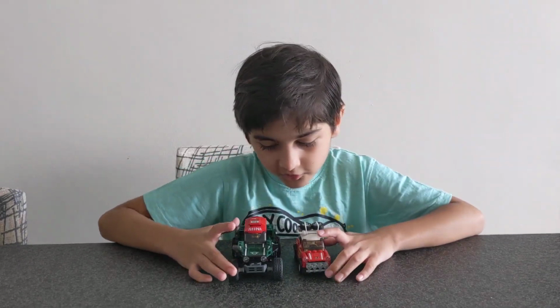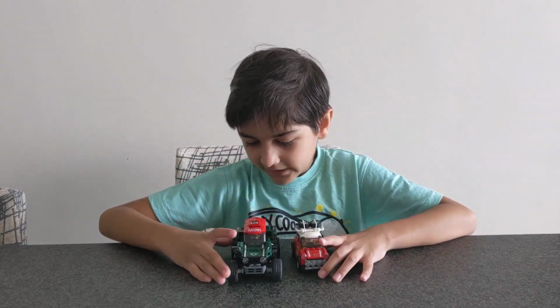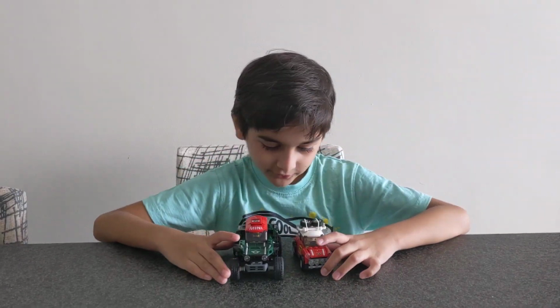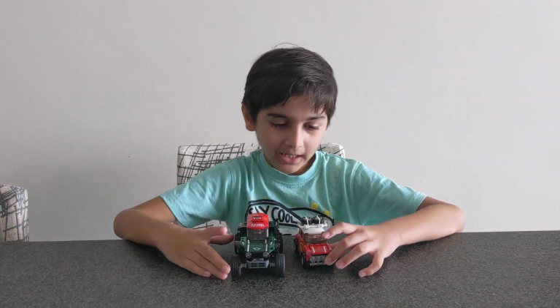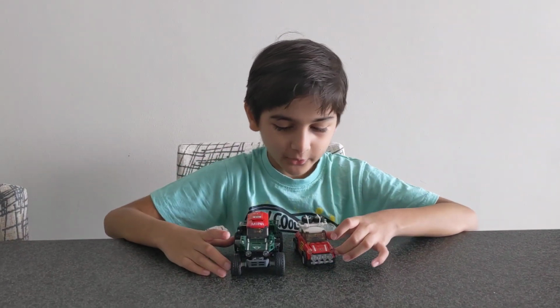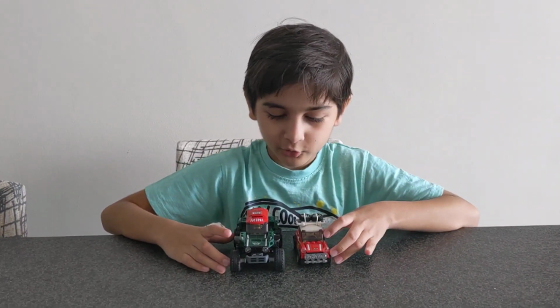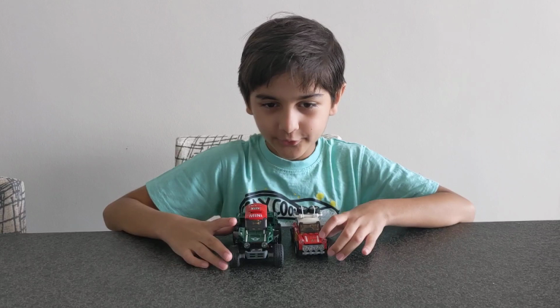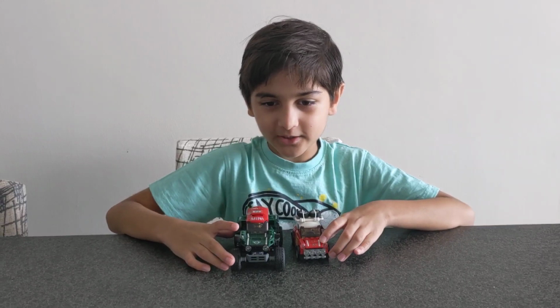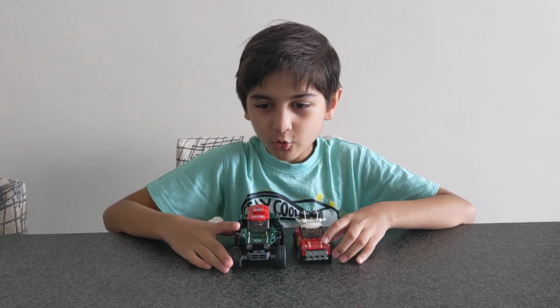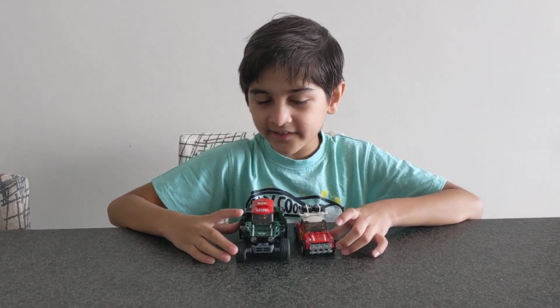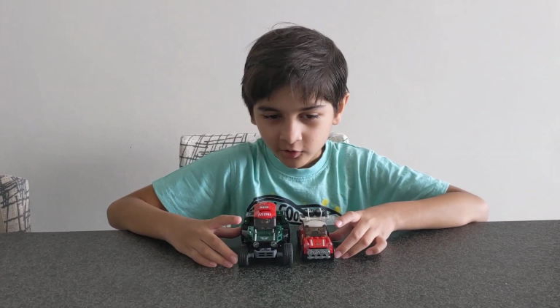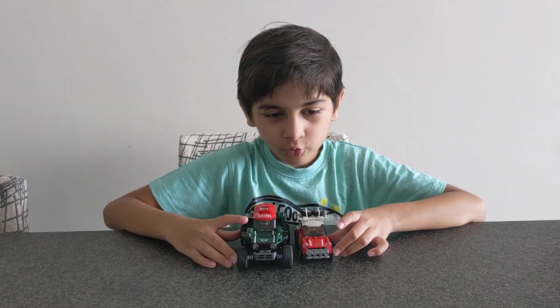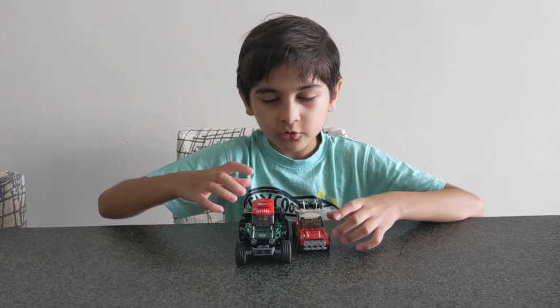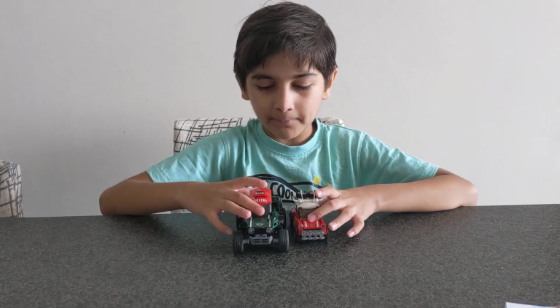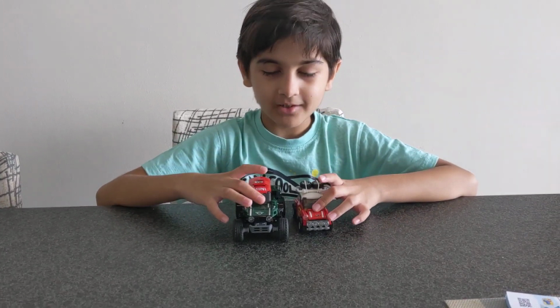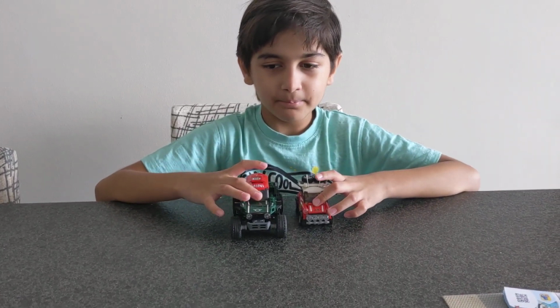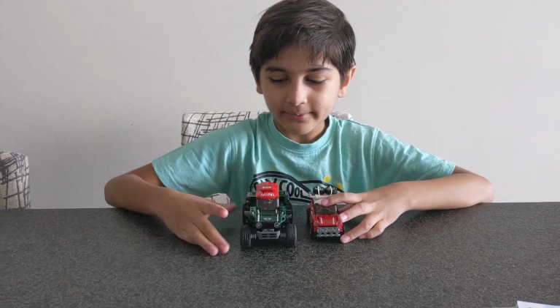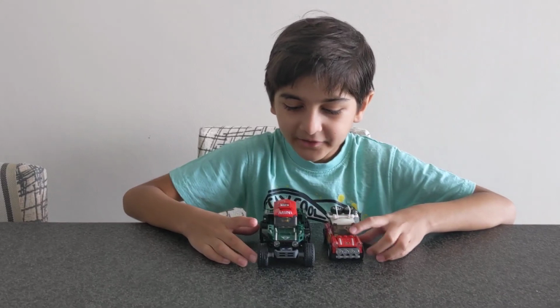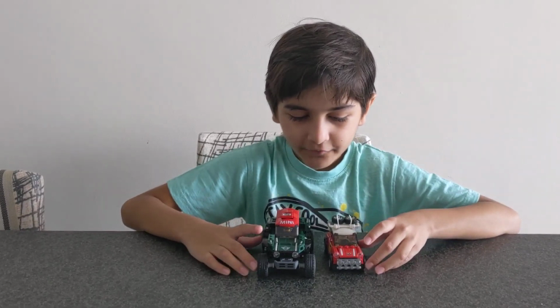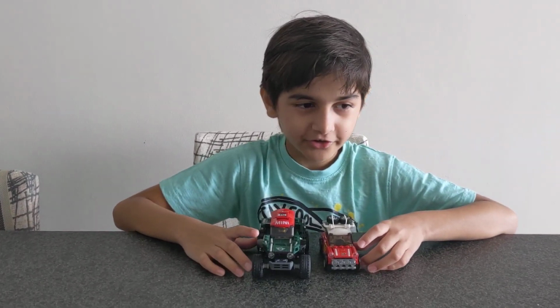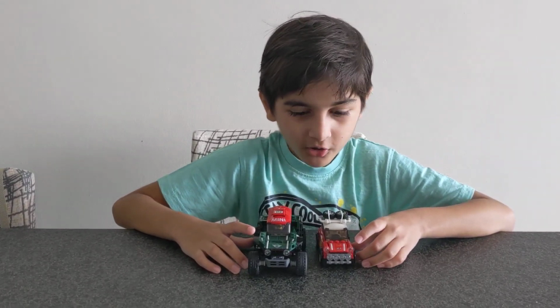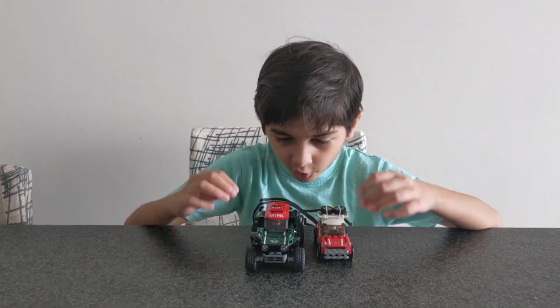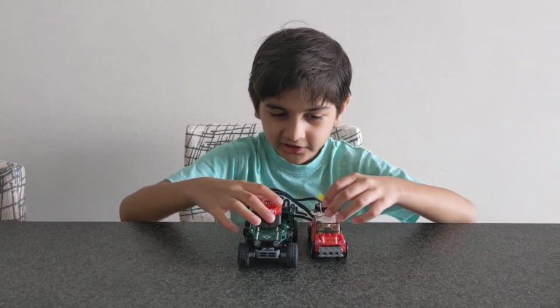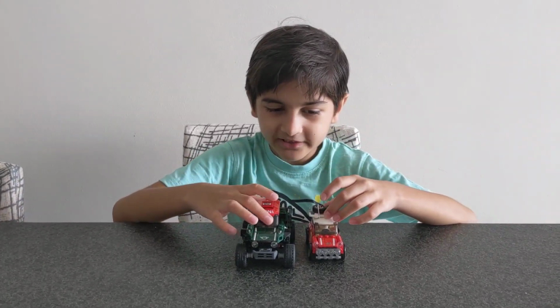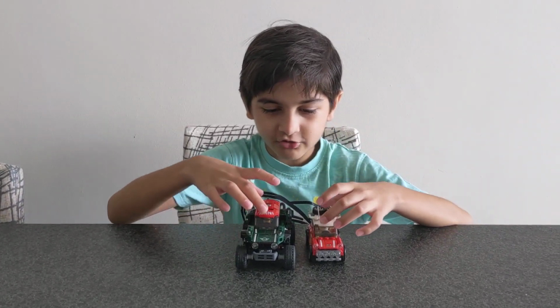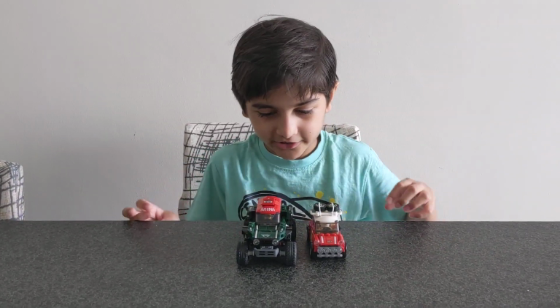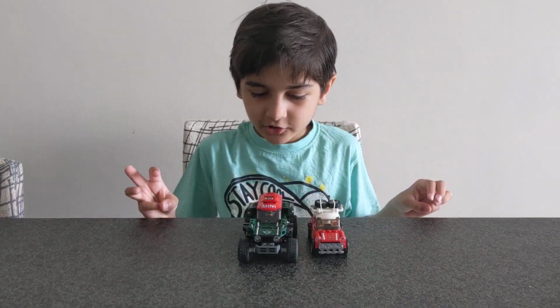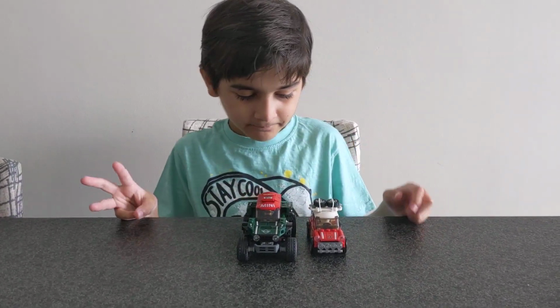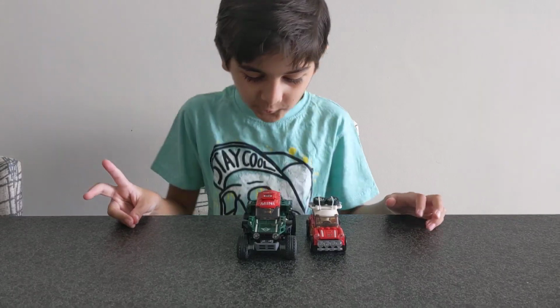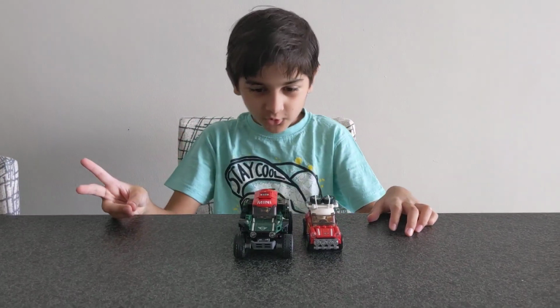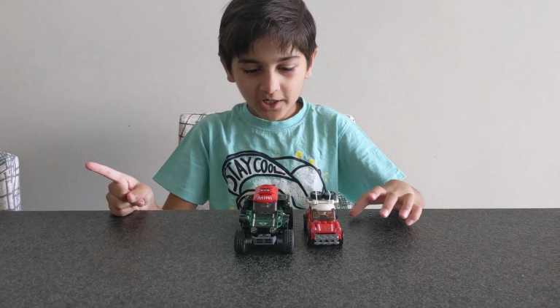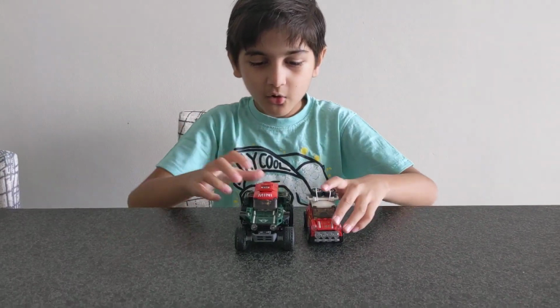Today, these two cars are going to race to see who can get to a big, big map first. No cheating by taking shortcuts. 3, 2, 1, GO!